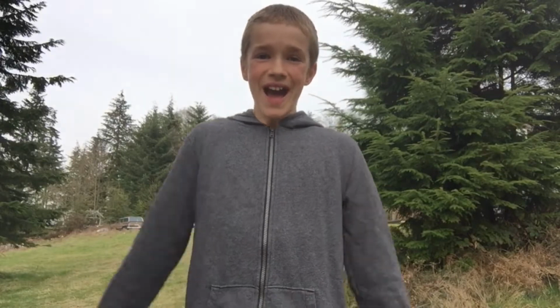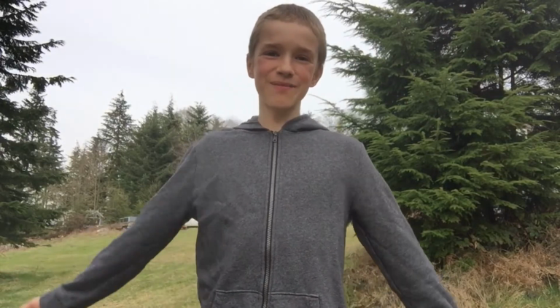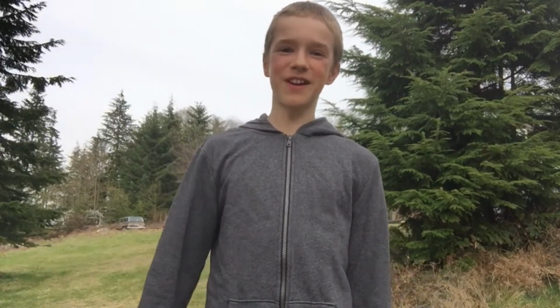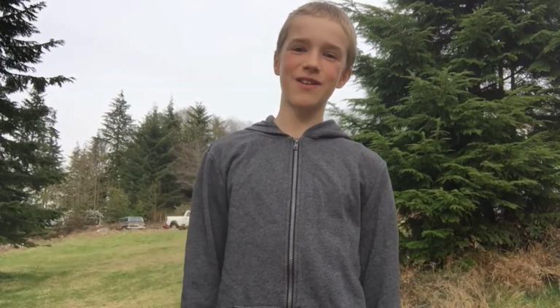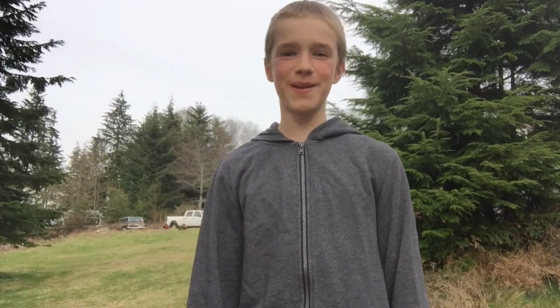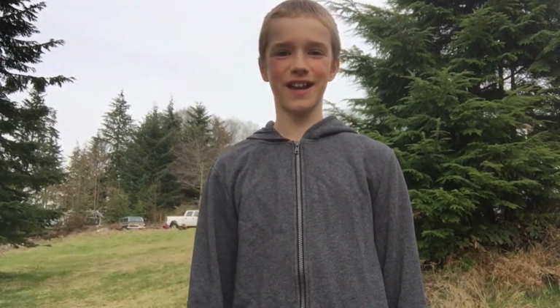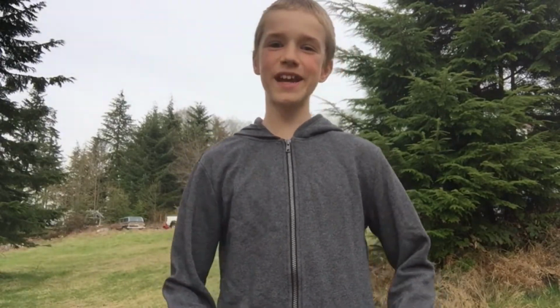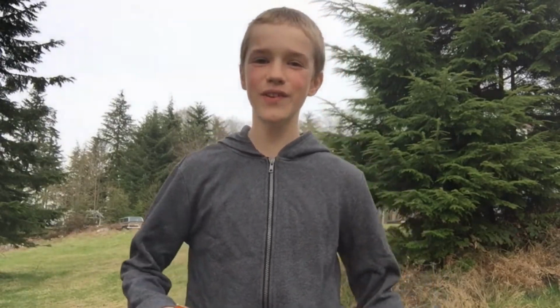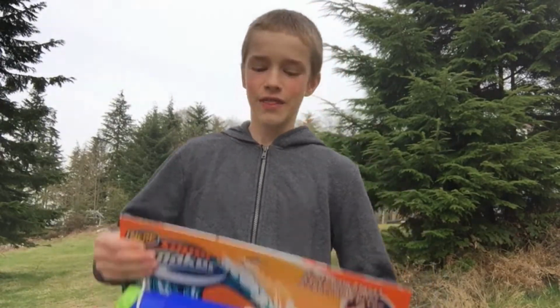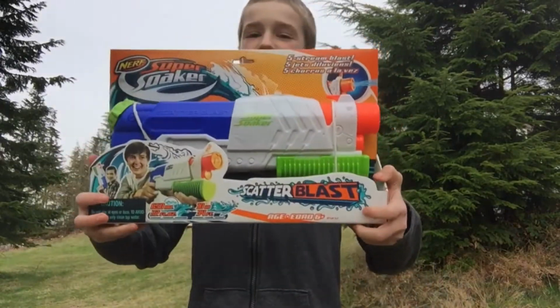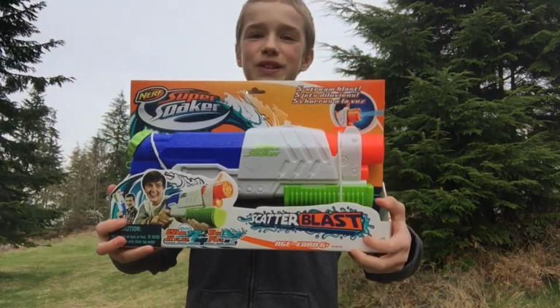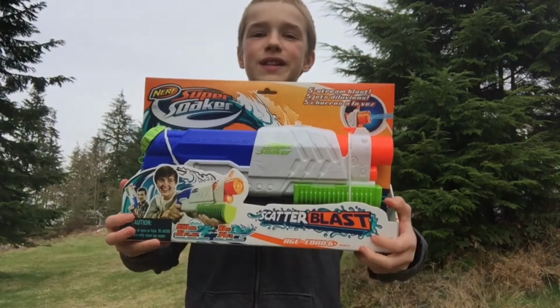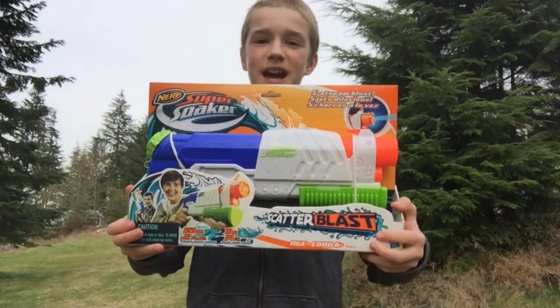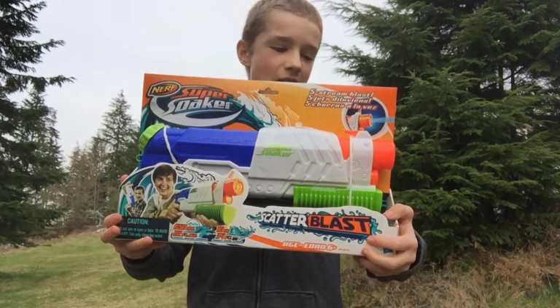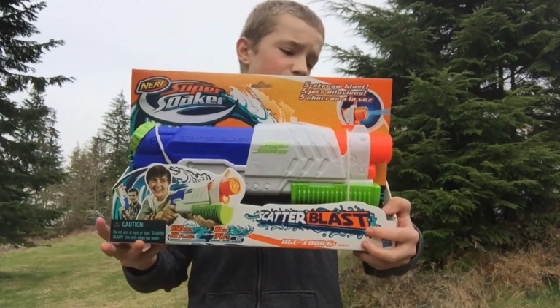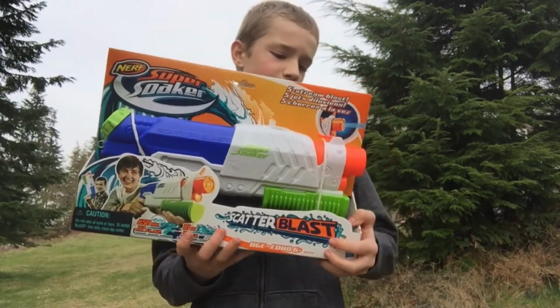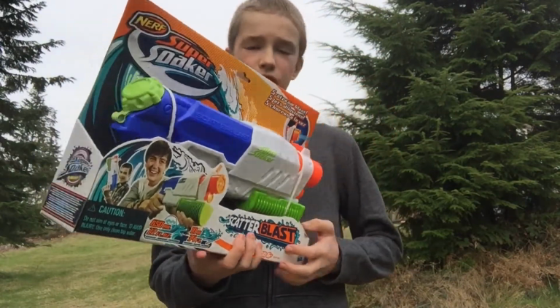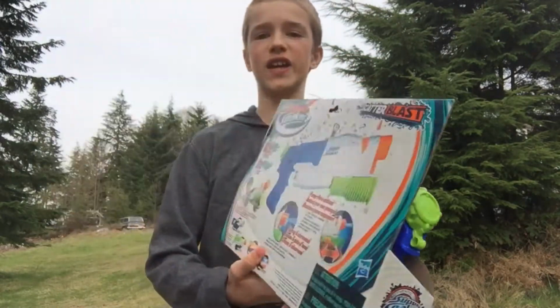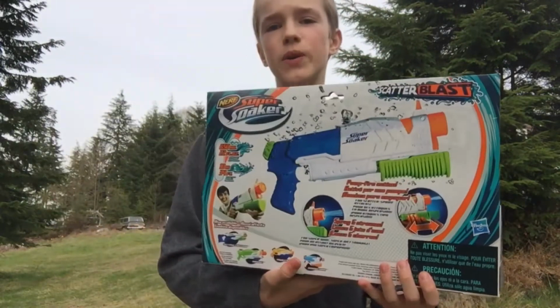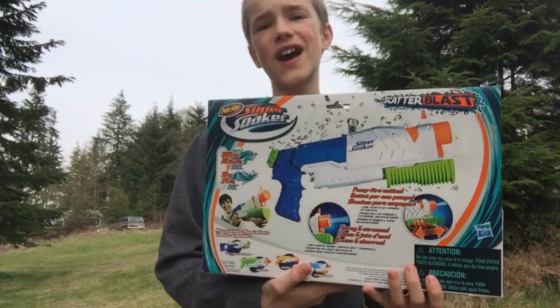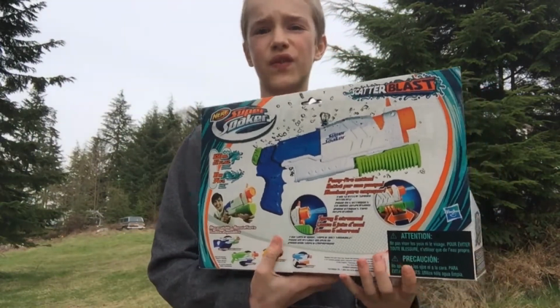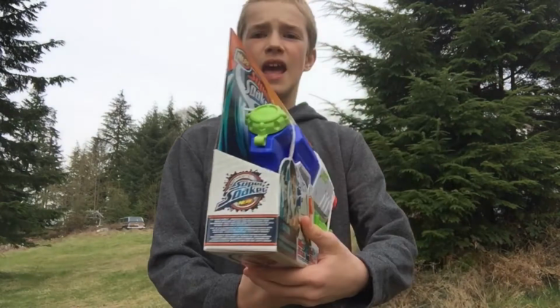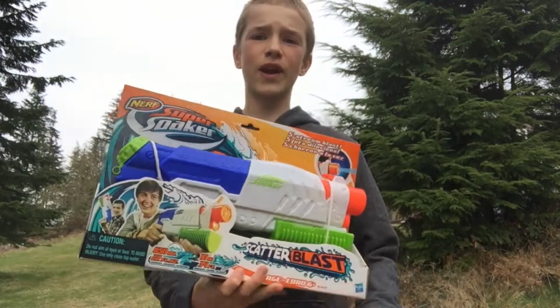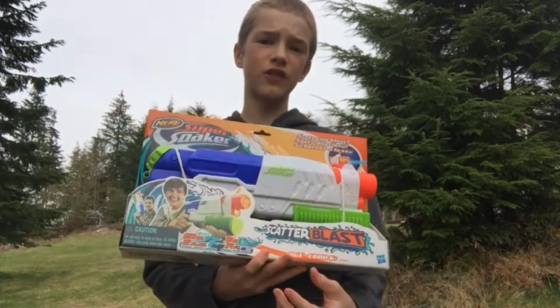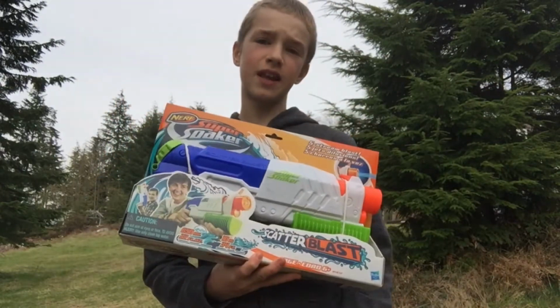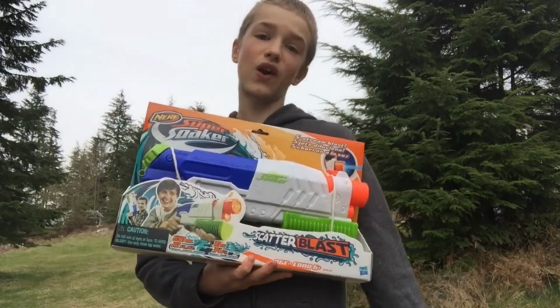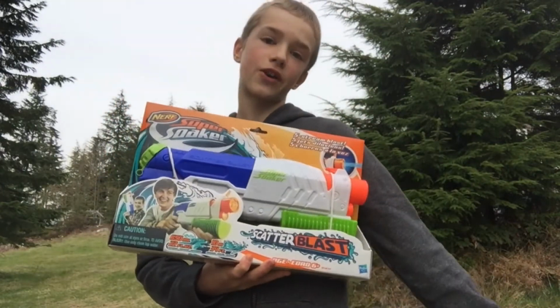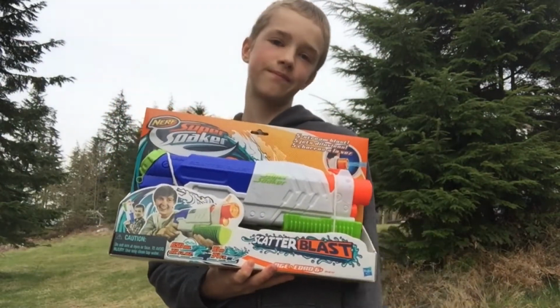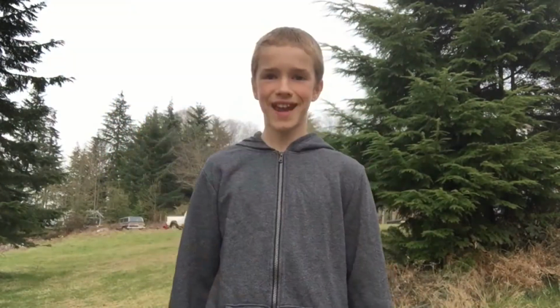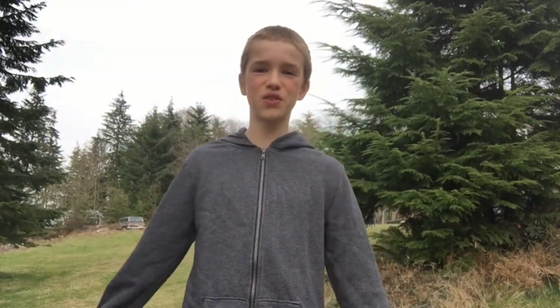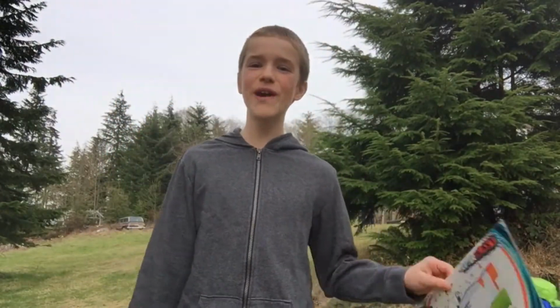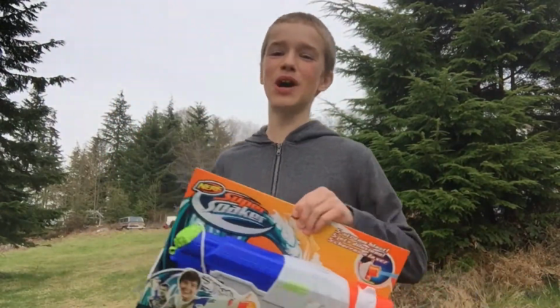Hi guys, my name is Bronson and welcome back to Van the Shark. Today we're reviewing the Nerf Super Soaker Scatter Blast. It can fire up to 34 feet, which isn't that far for a regular Nerf gun, but it's pretty far for a water gun. And now for the review and unboxing.